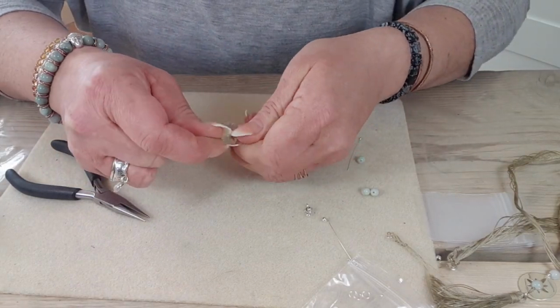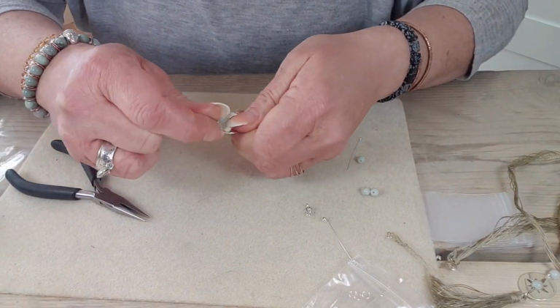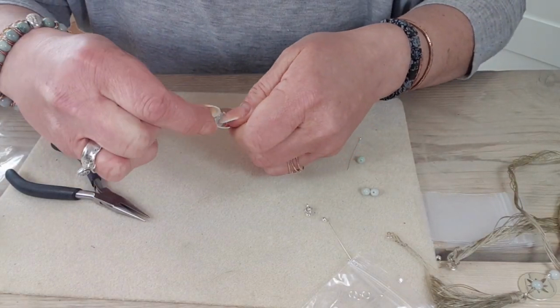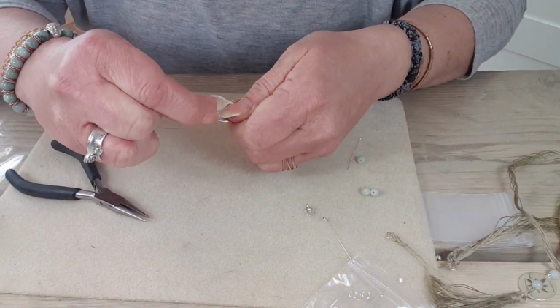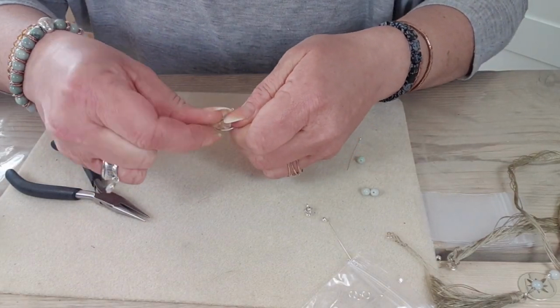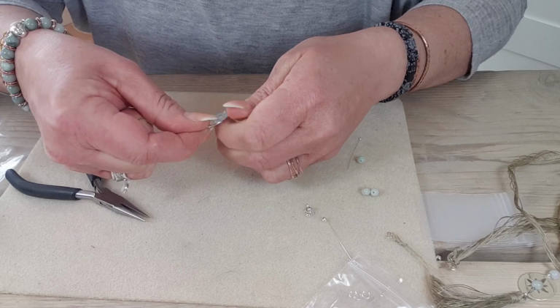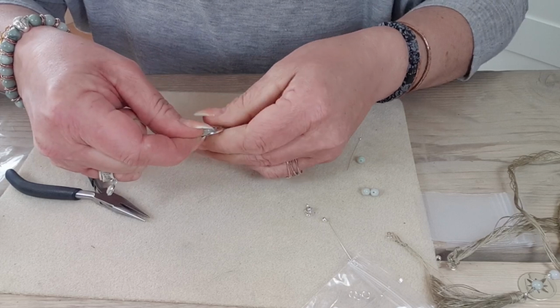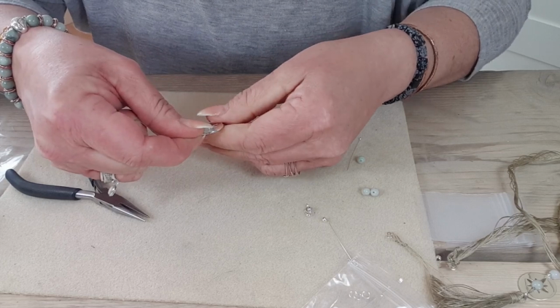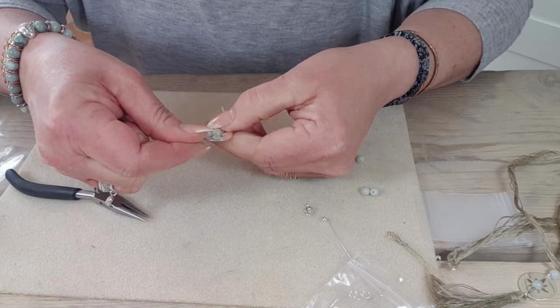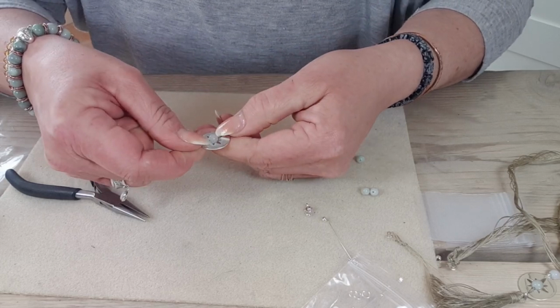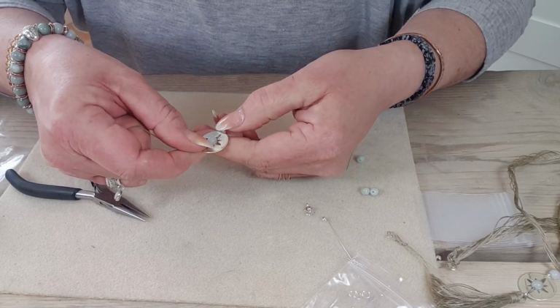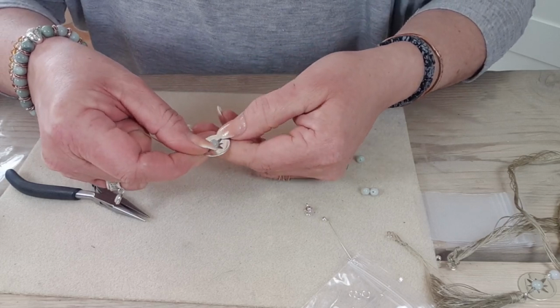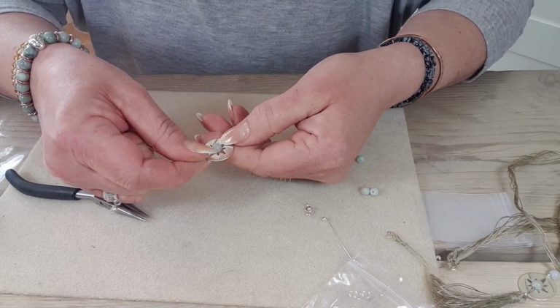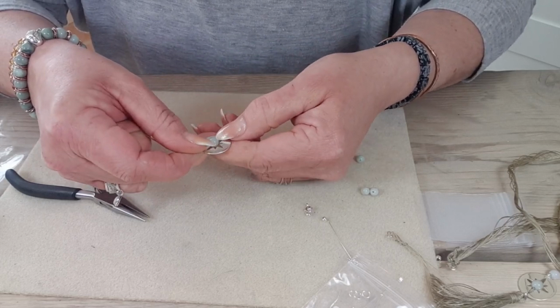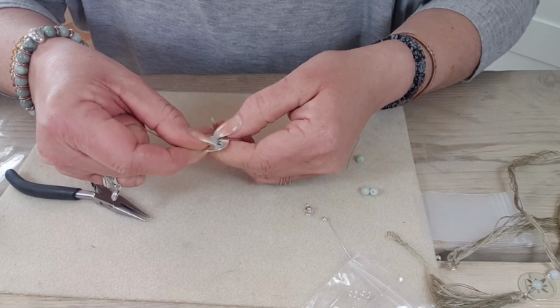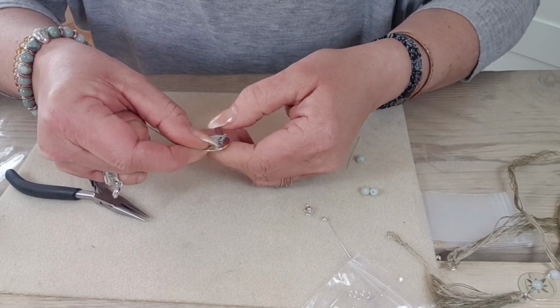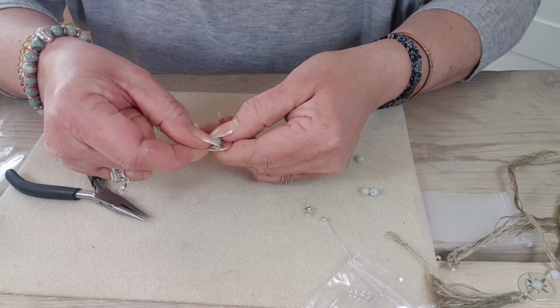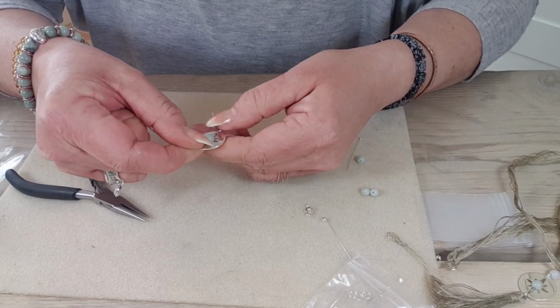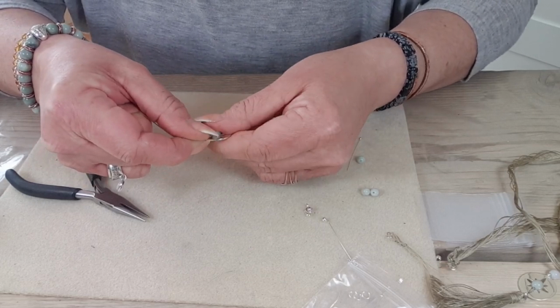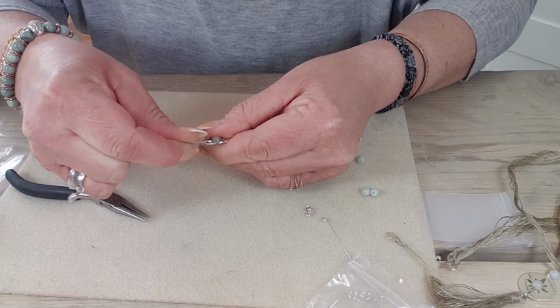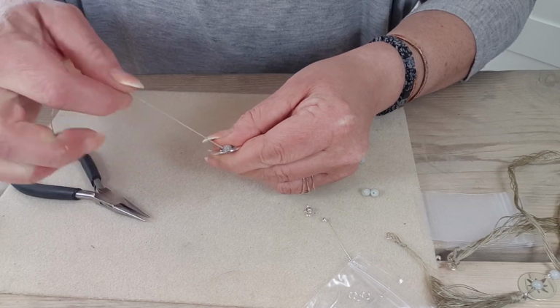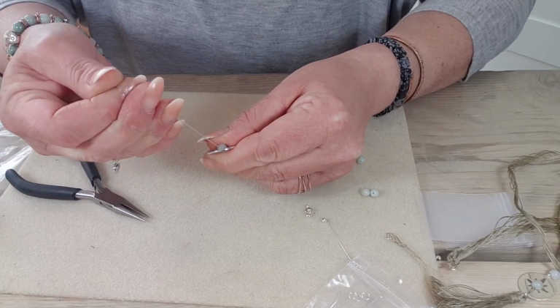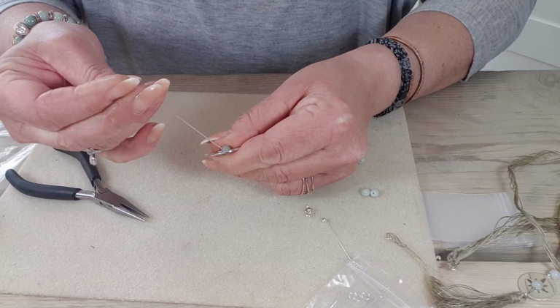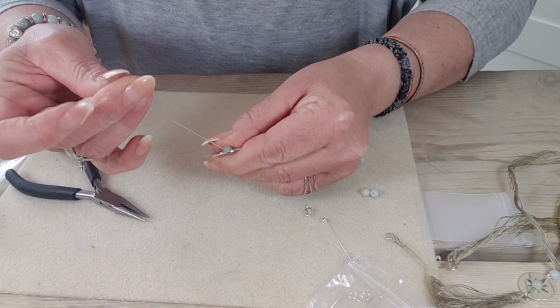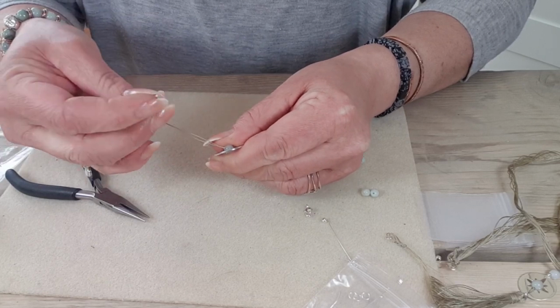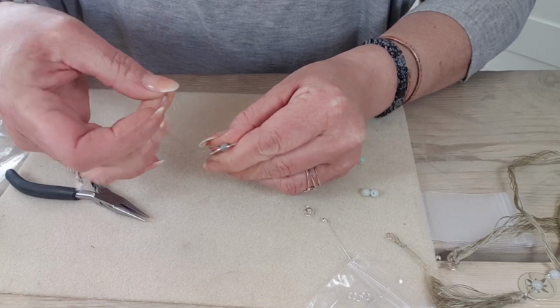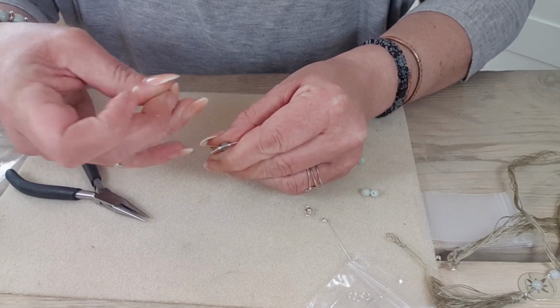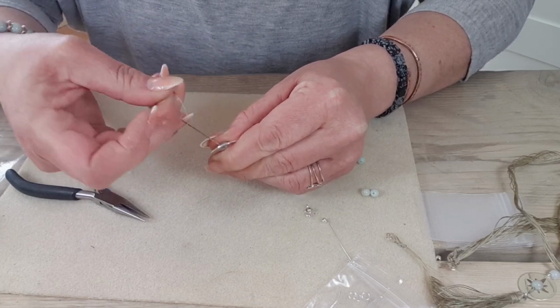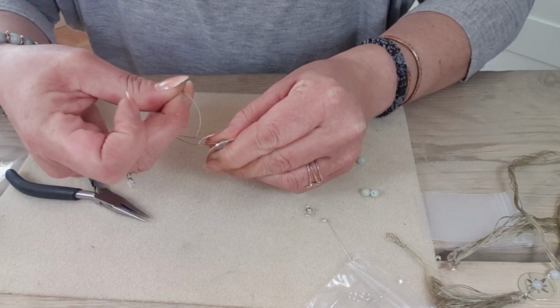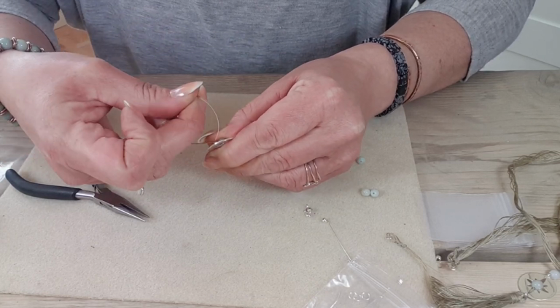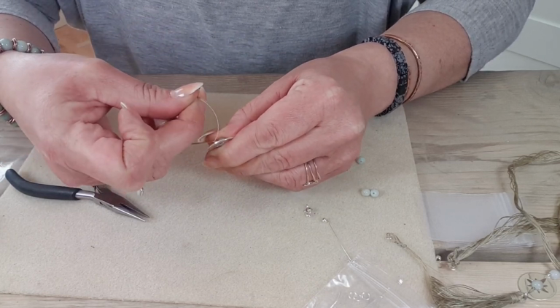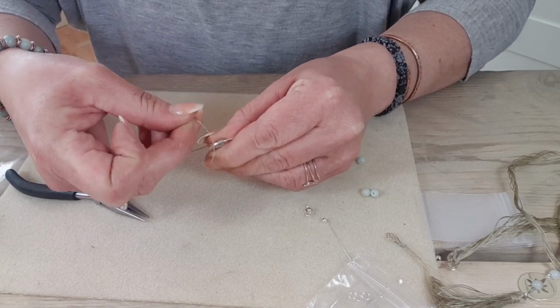Then we want to take the threads back through. The hole in the centre of the star is not big enough to let the gem pass through, so we're going to pop the thread back through so that these threads are at the back.